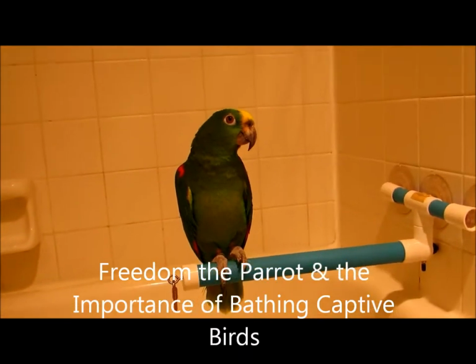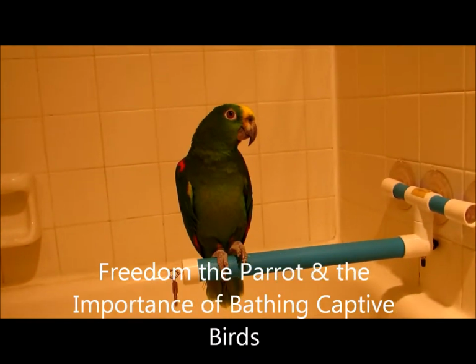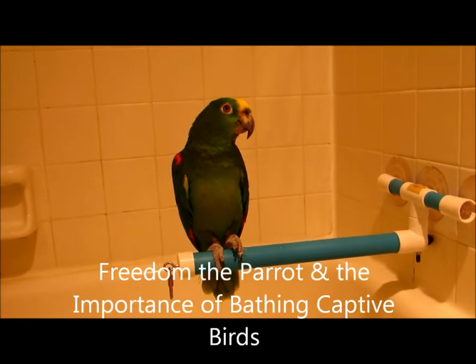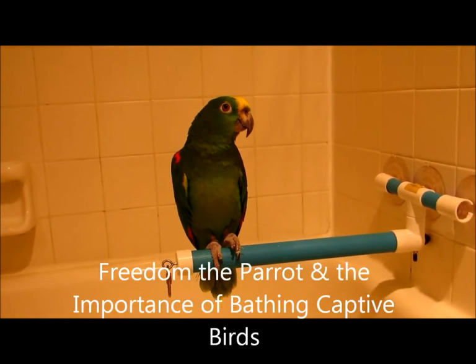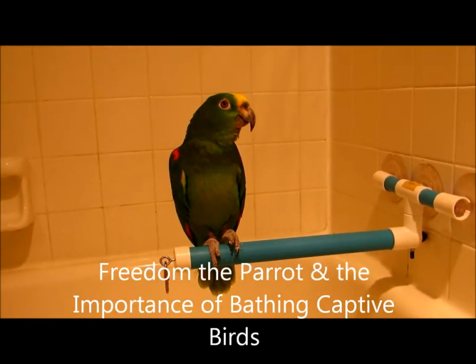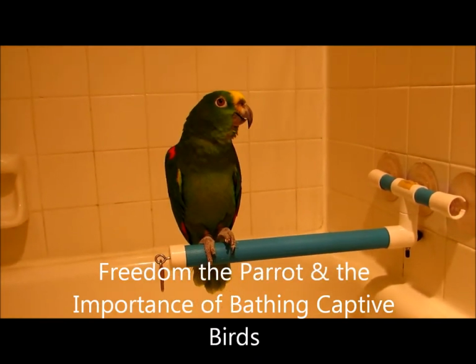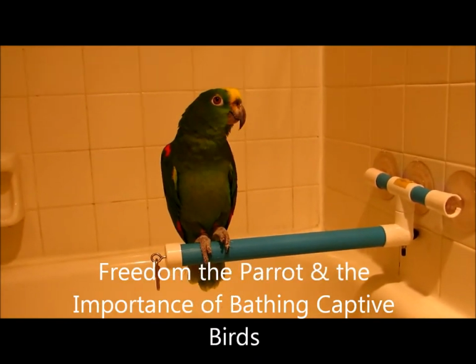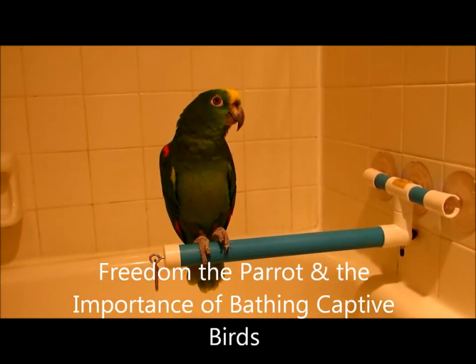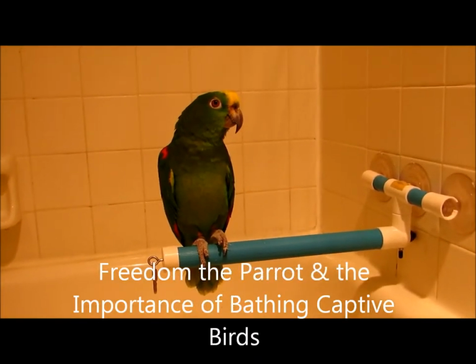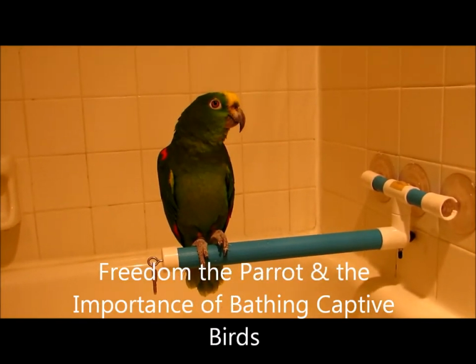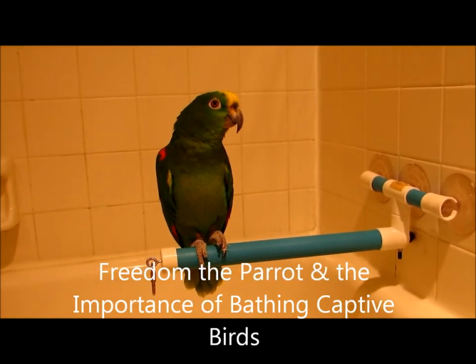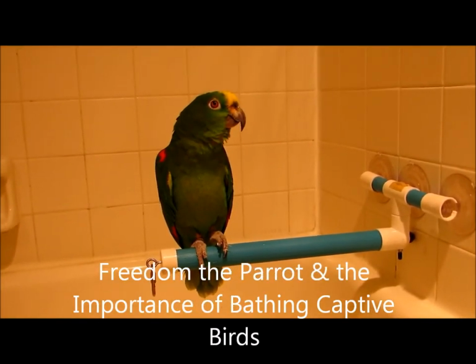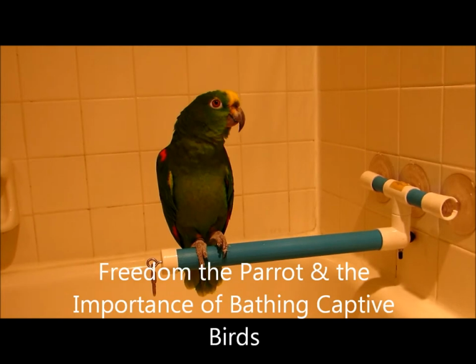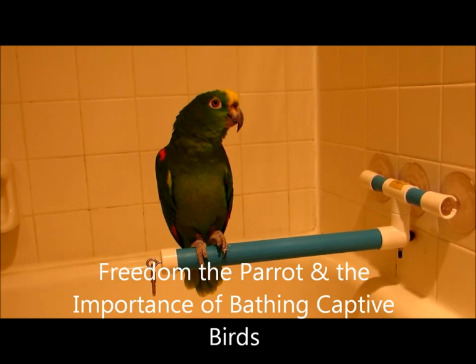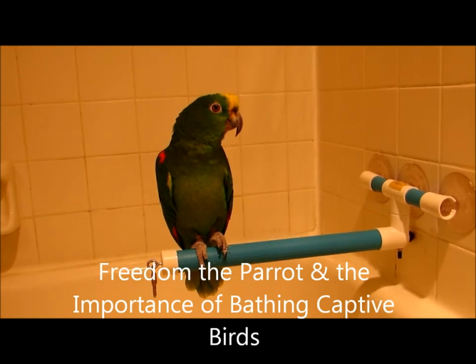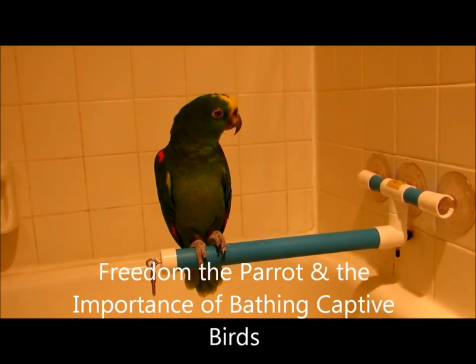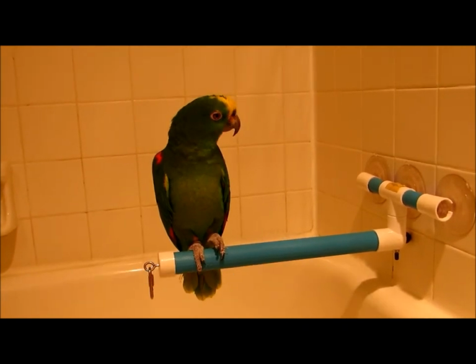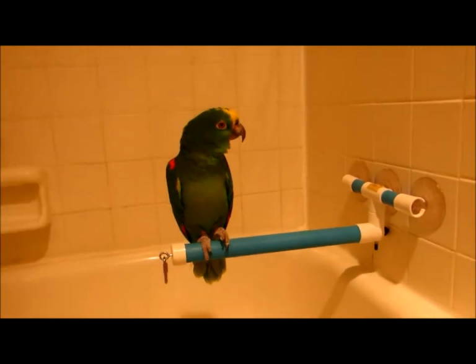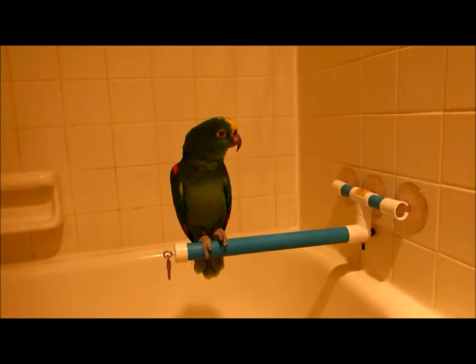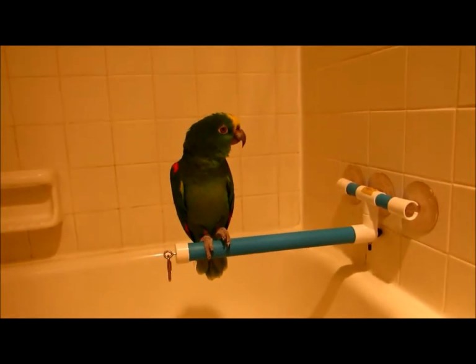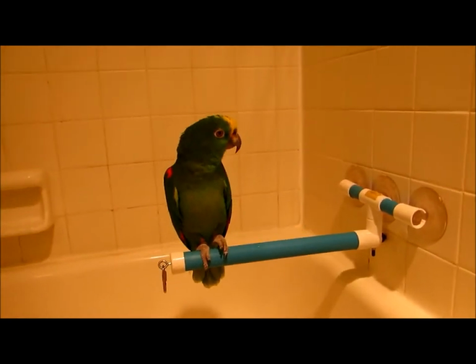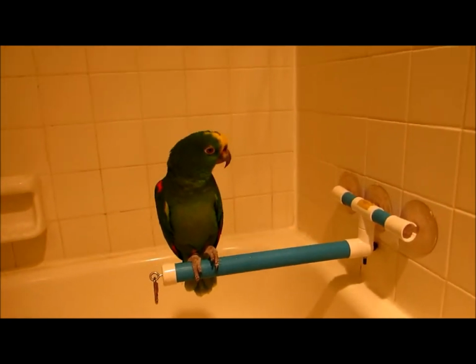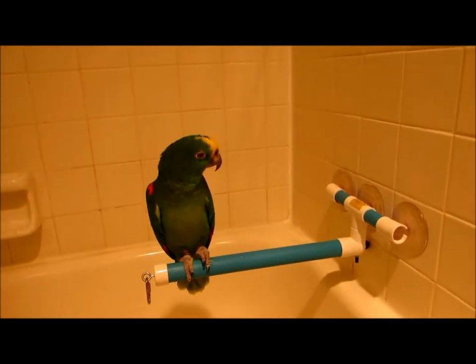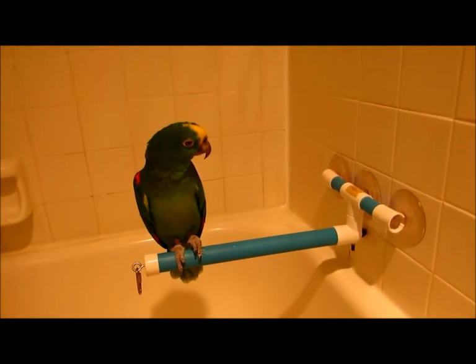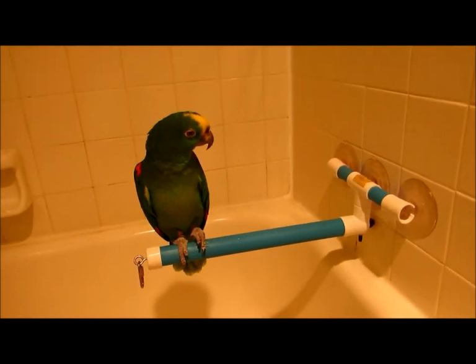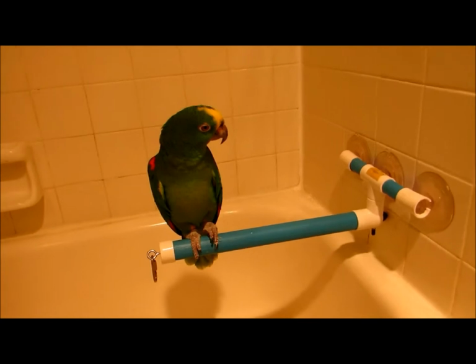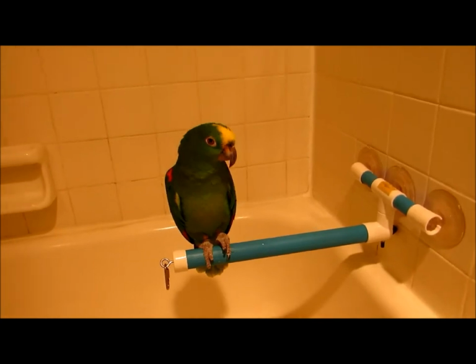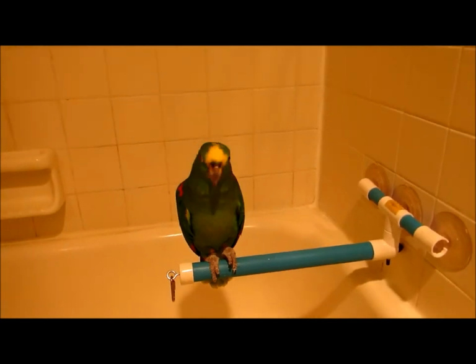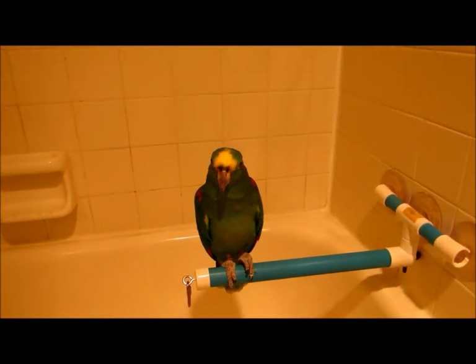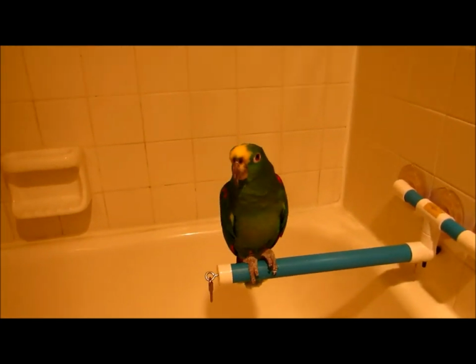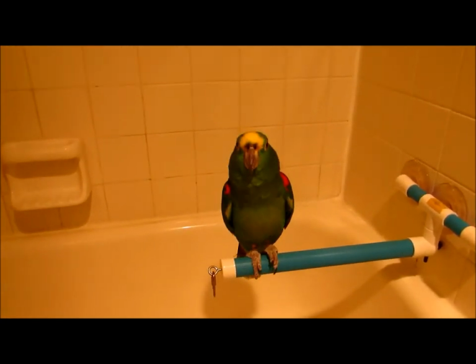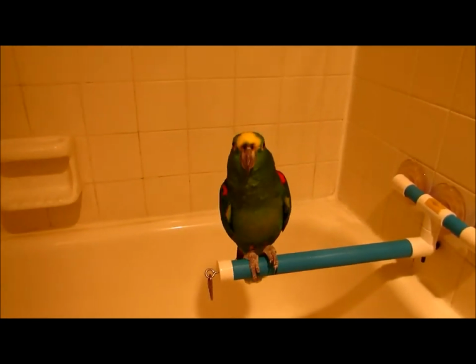Good afternoon everybody! This is Karen Marge from Hilton Head Island, South Carolina. This is Freedom the Parrot and he is going to get a bird bath. Okay Freedom, here we go! He's excited!